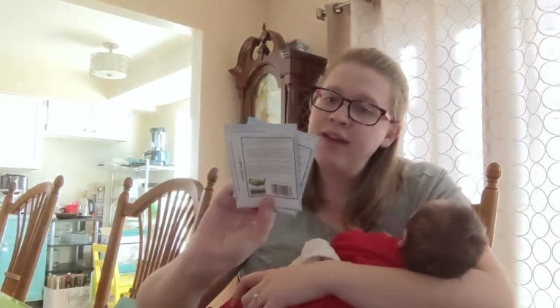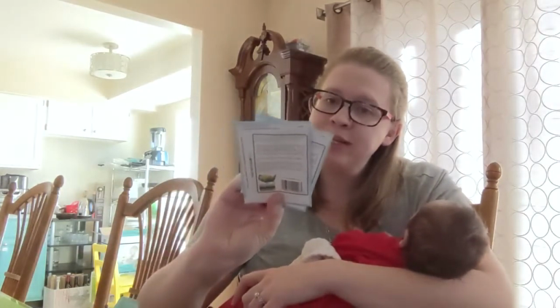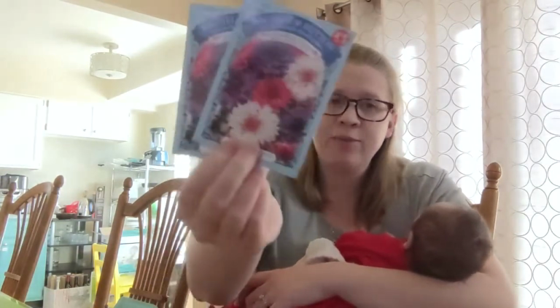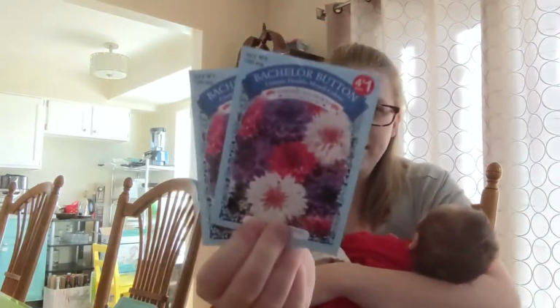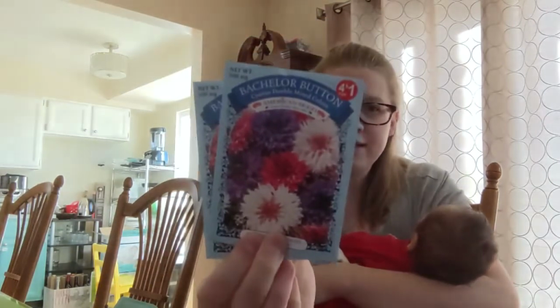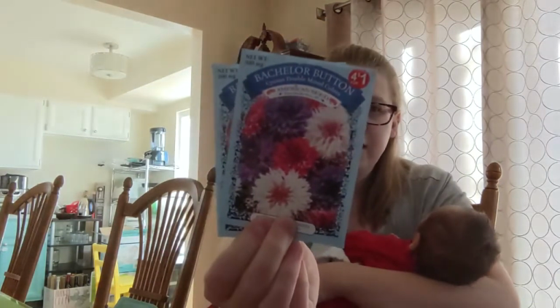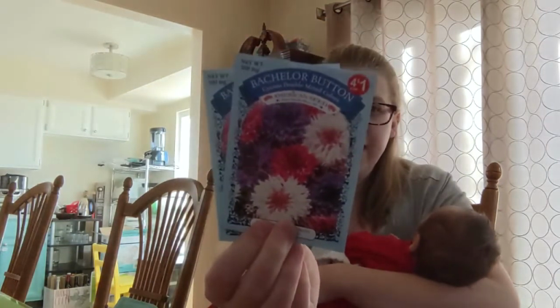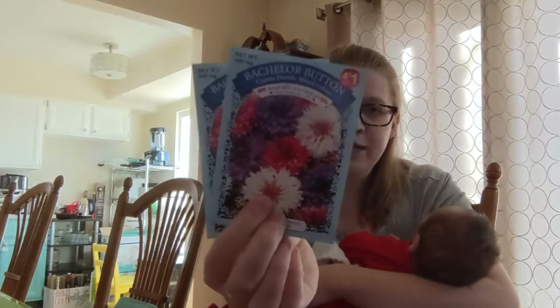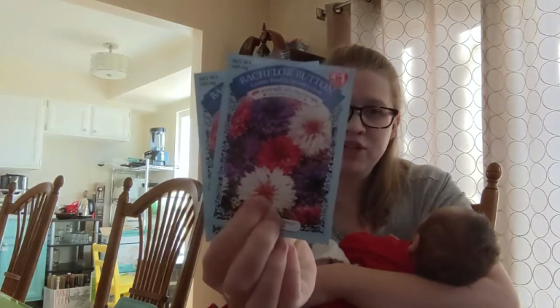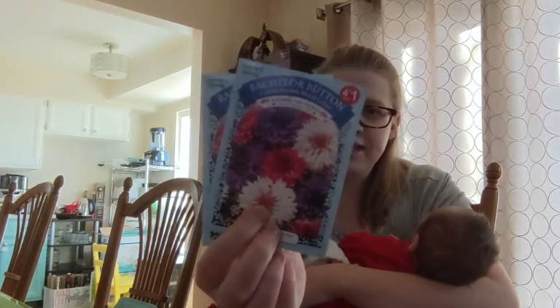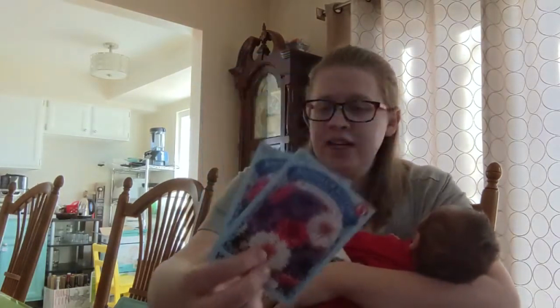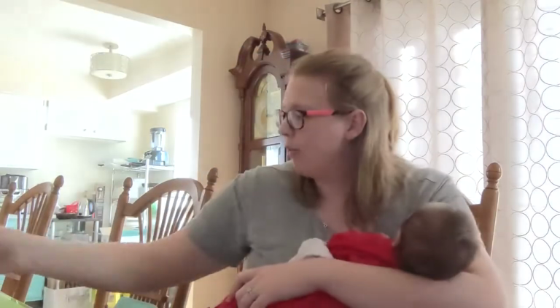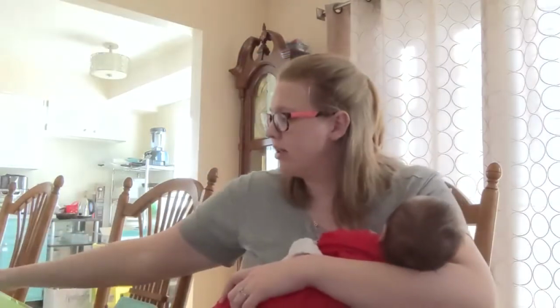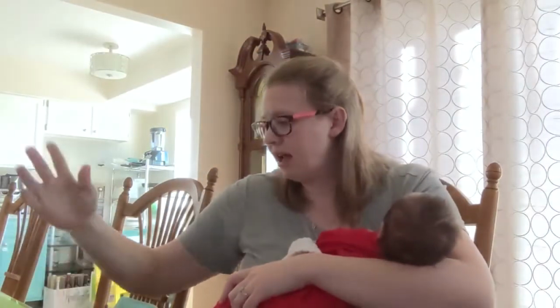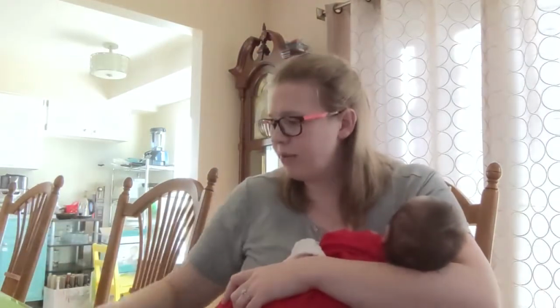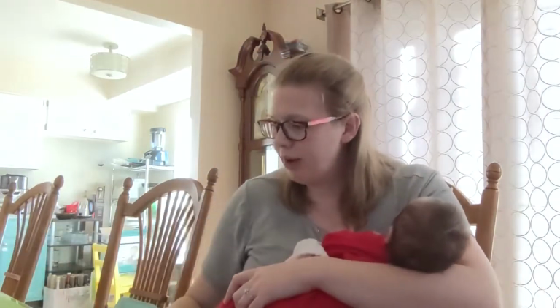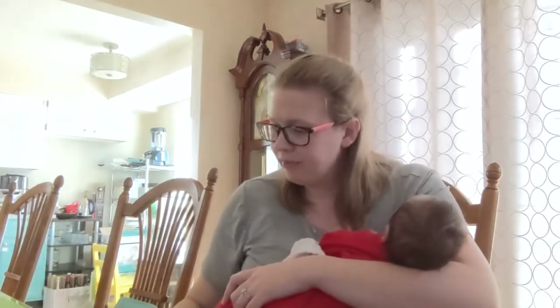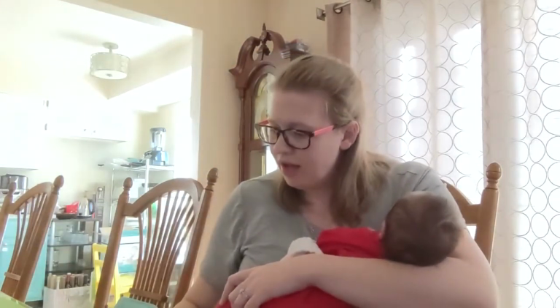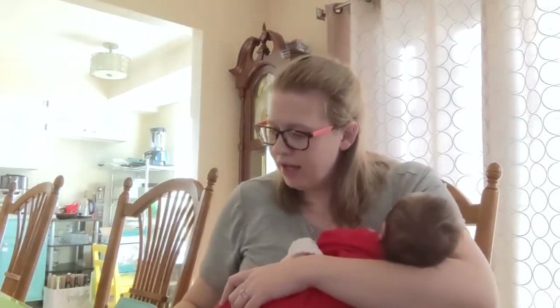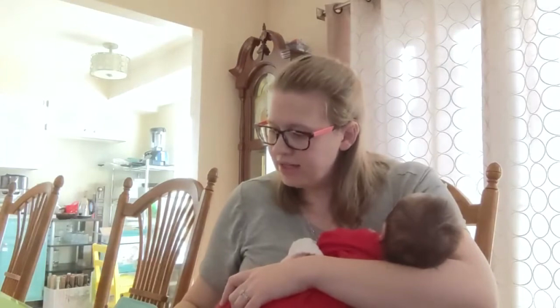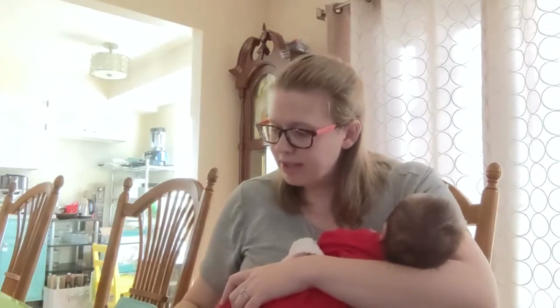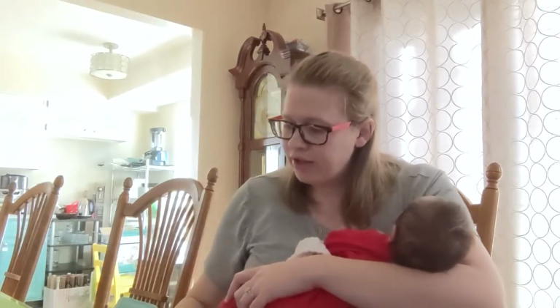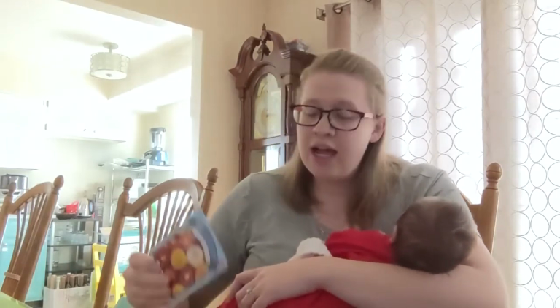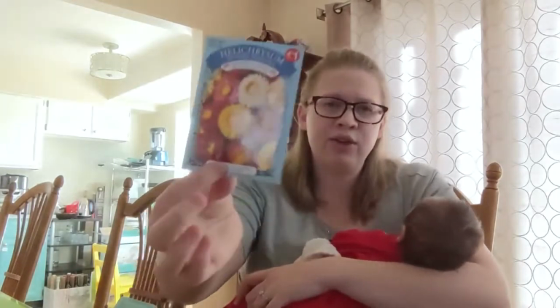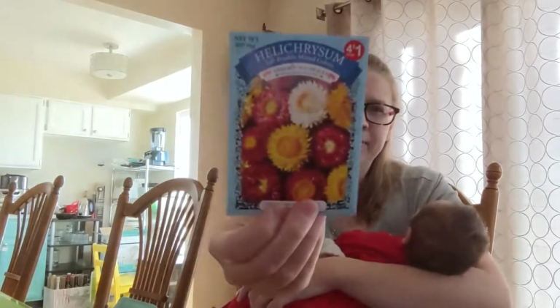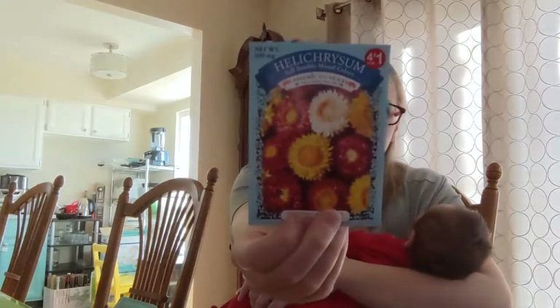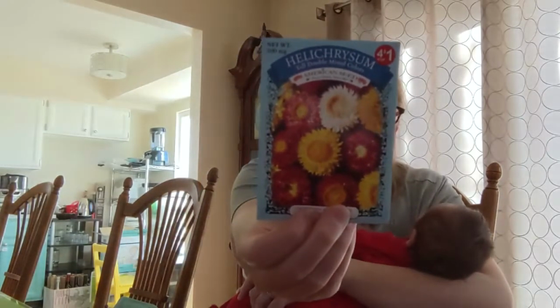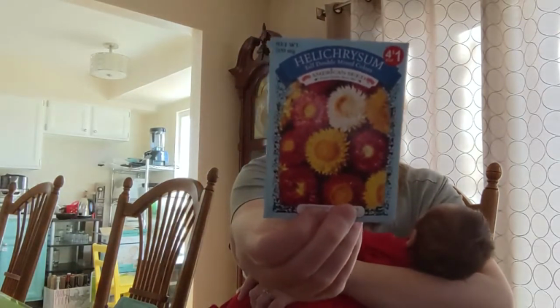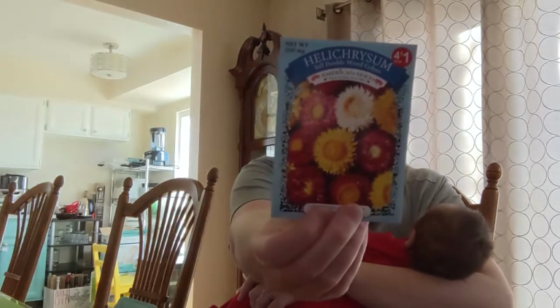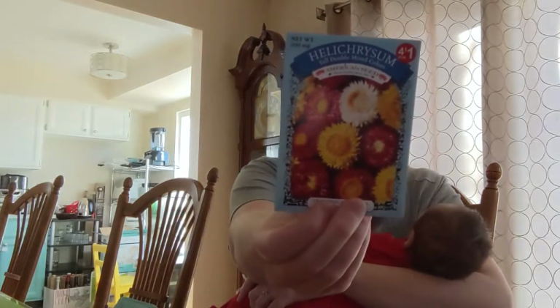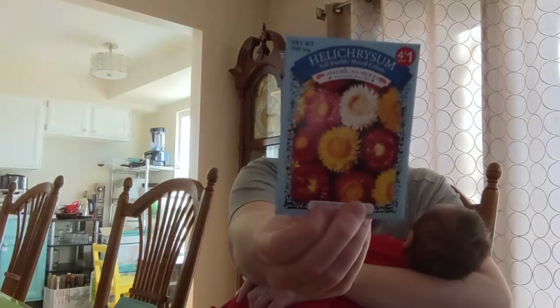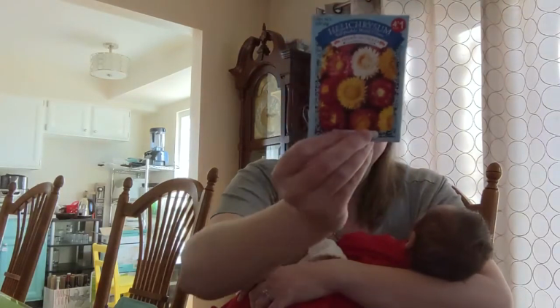We have double mixed color bachelor buttons. I also planted bachelor buttons last year and they turned out really well. And double mixed color helichrysum. So there's those.